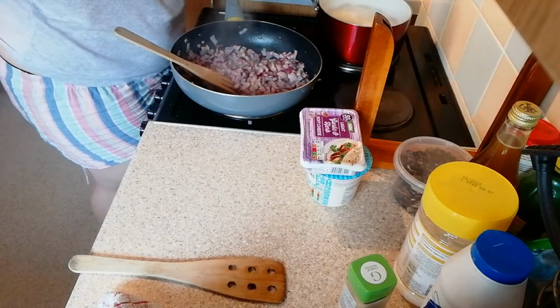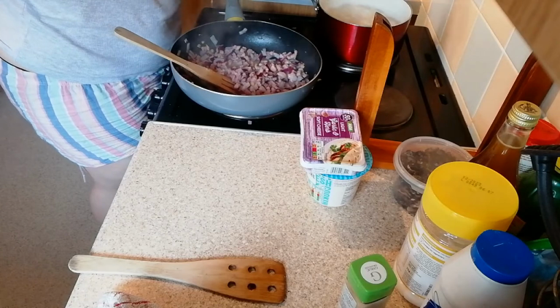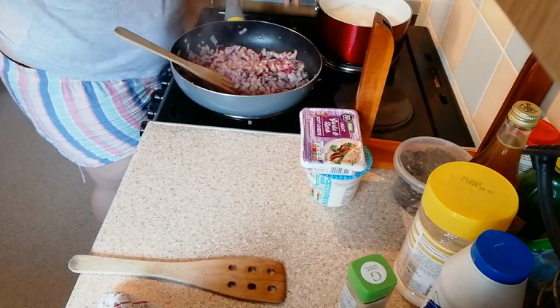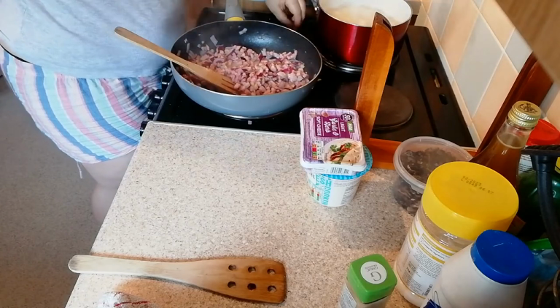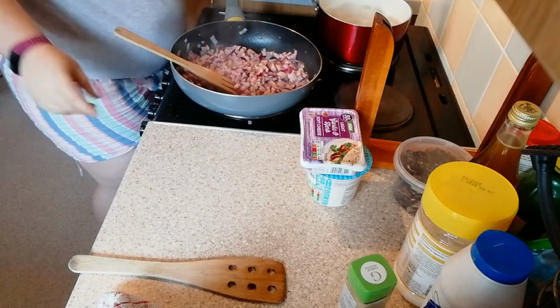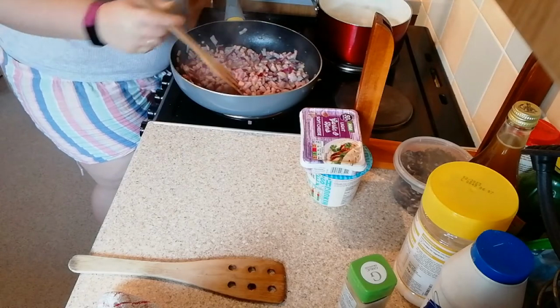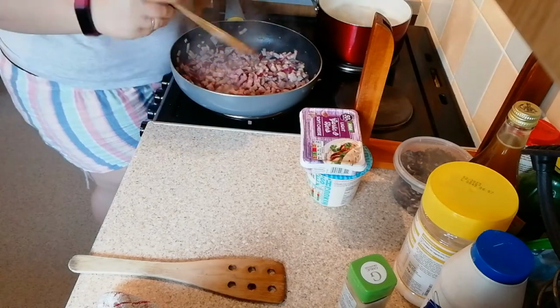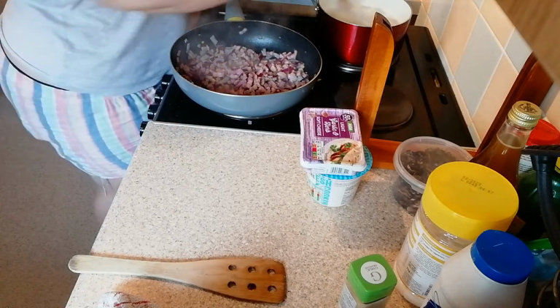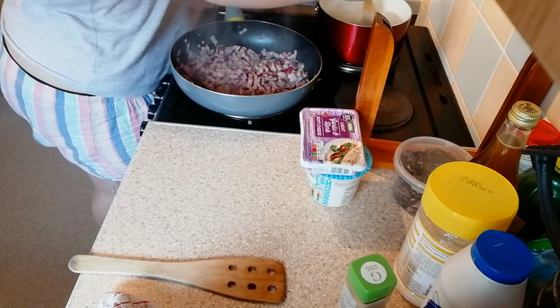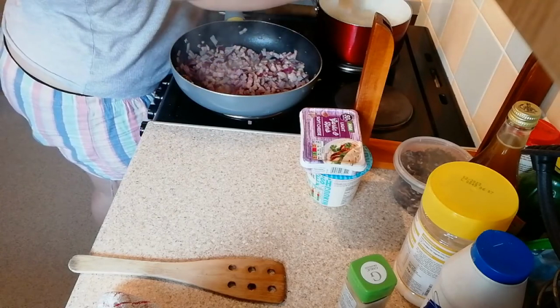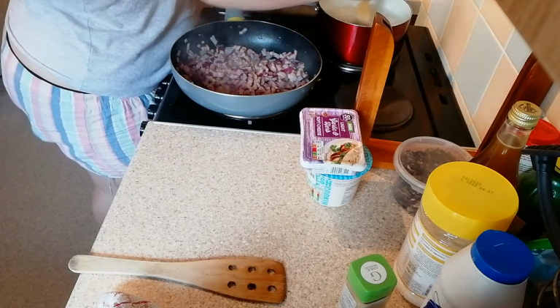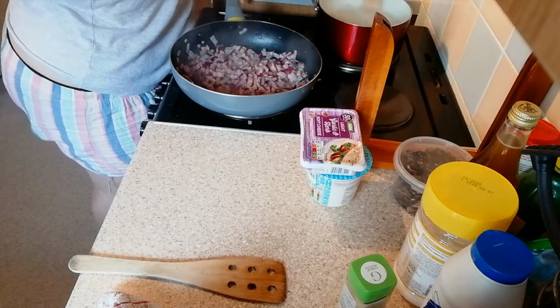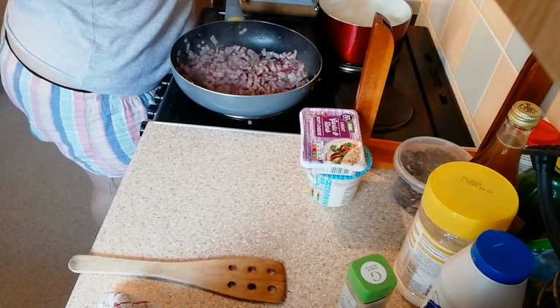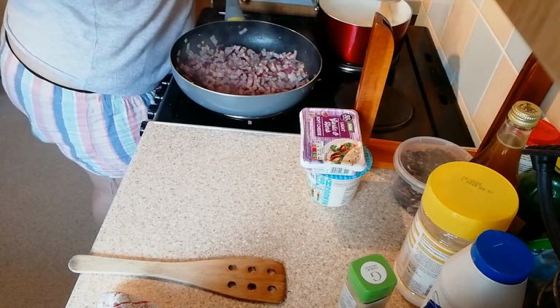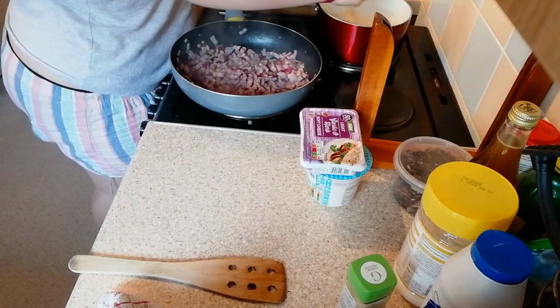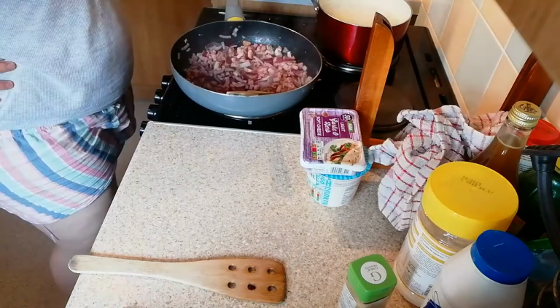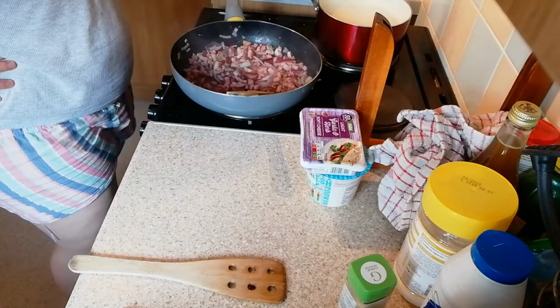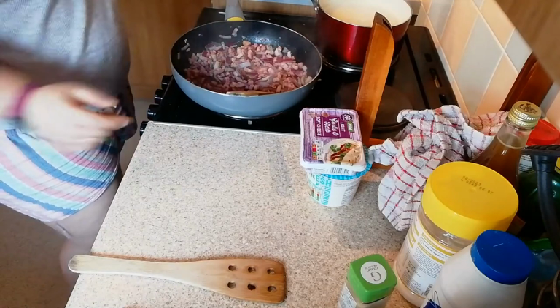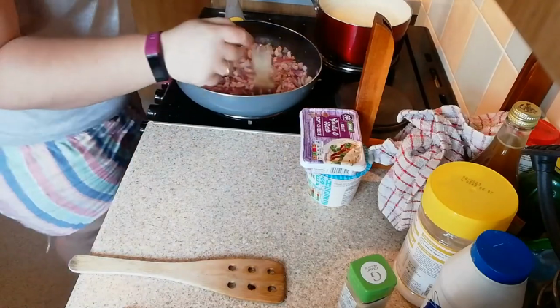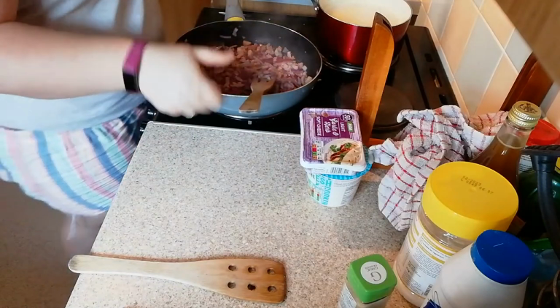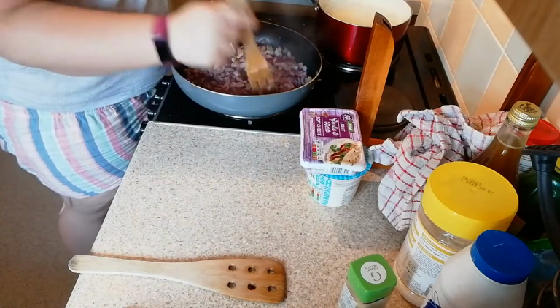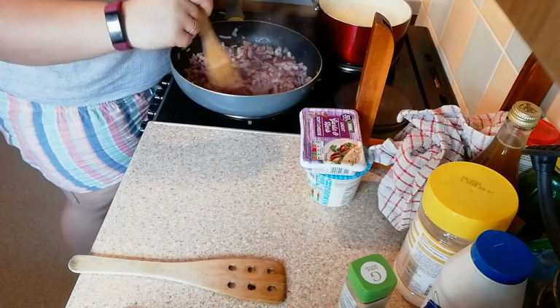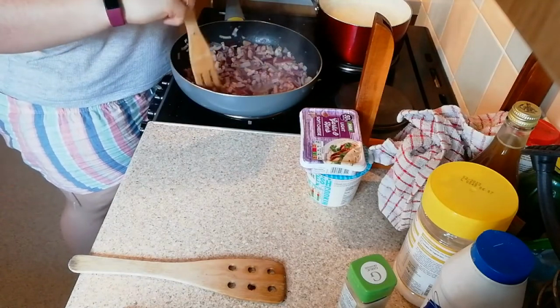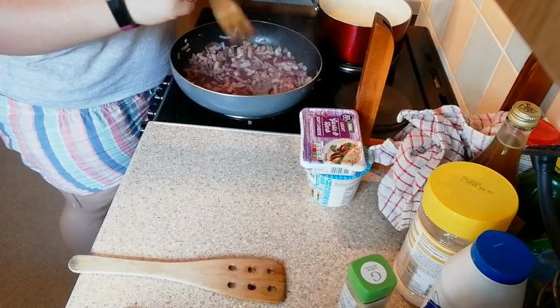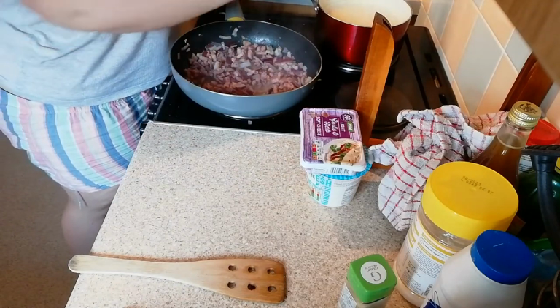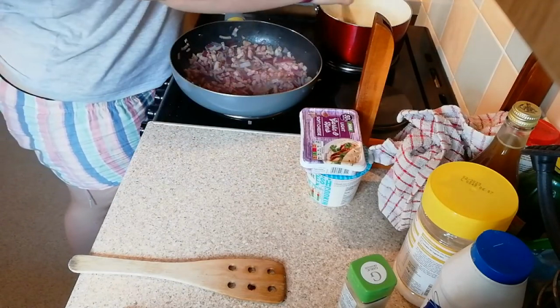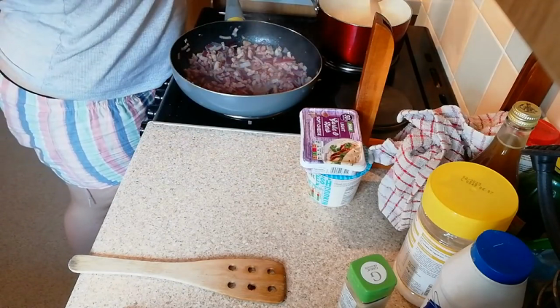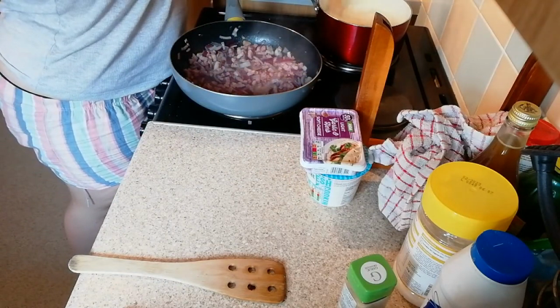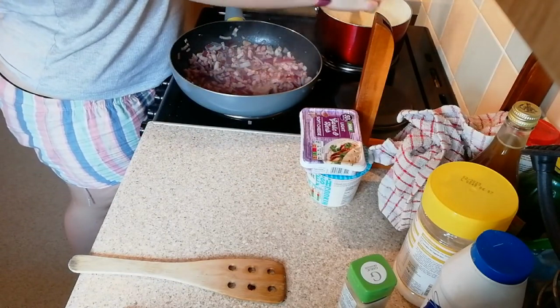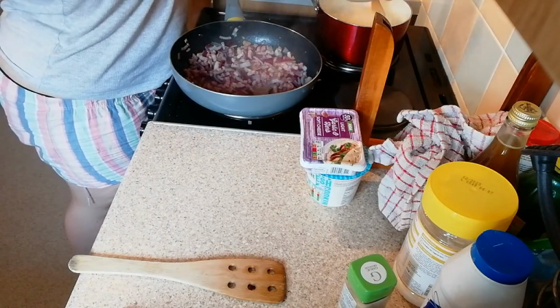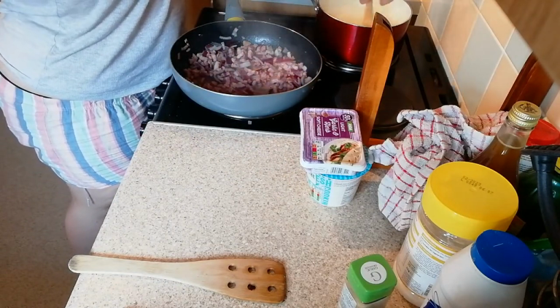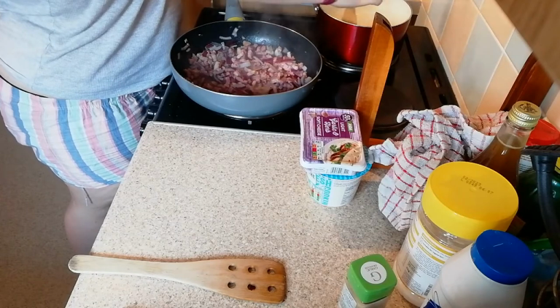I like to pop a chicken stock cube into my pasta water, just to give the pasta some flavour. Alexa, how long is left on my timer? — You have two minutes left on your seven minute timer.